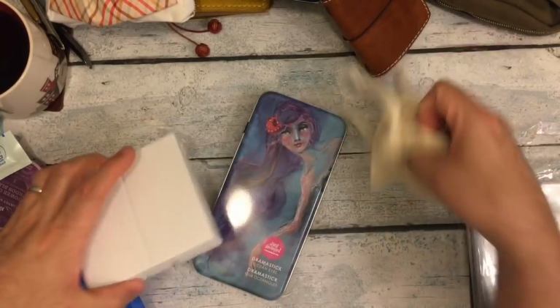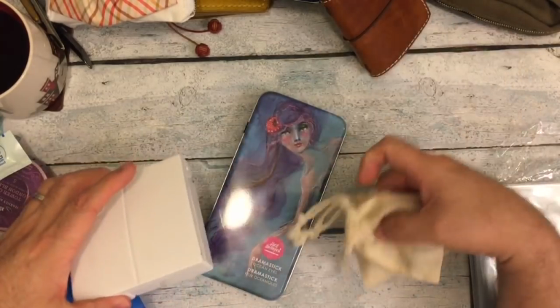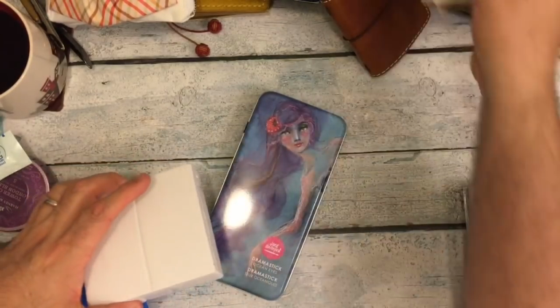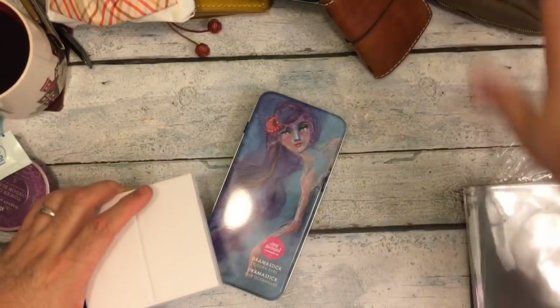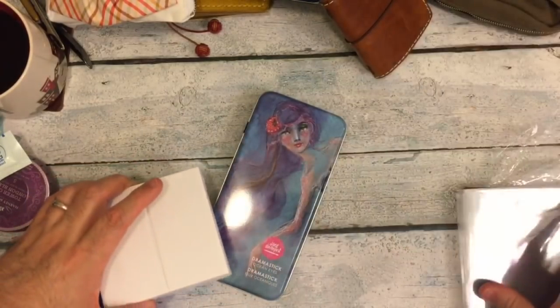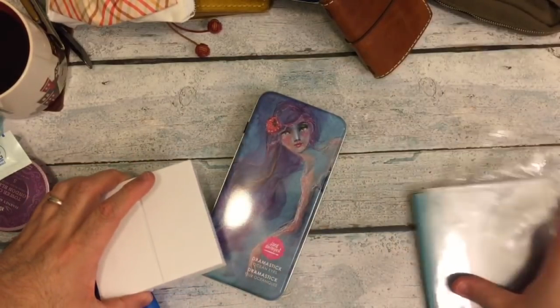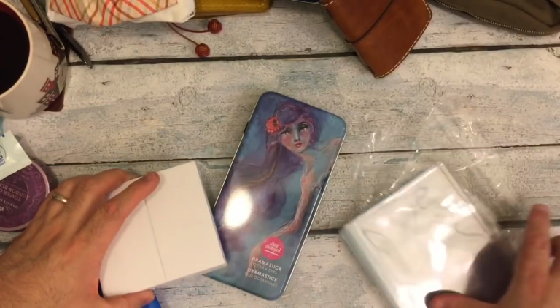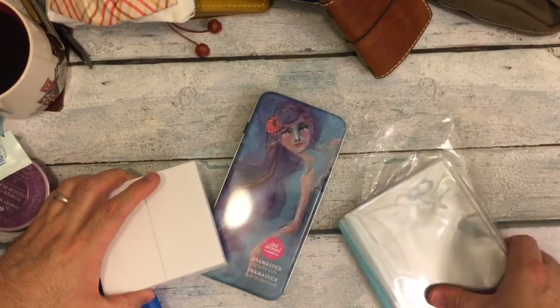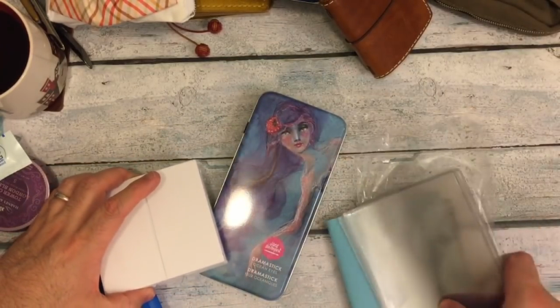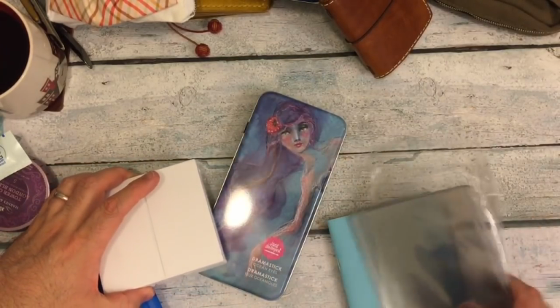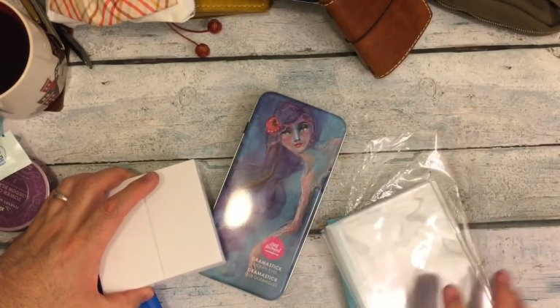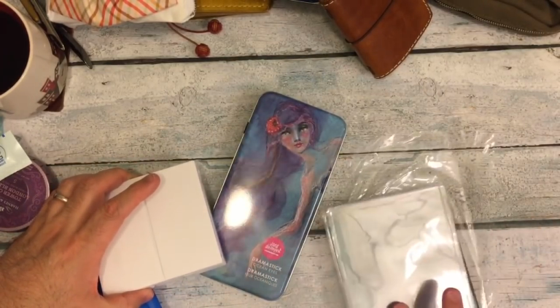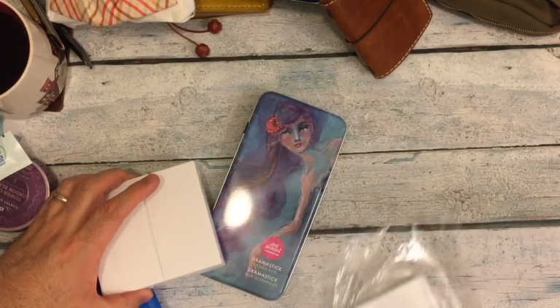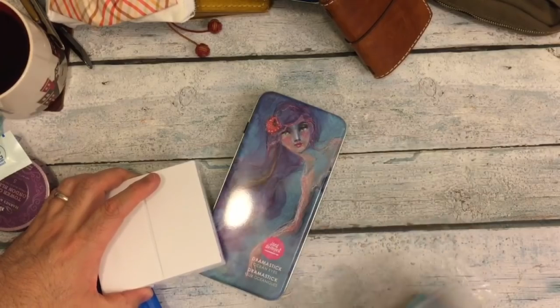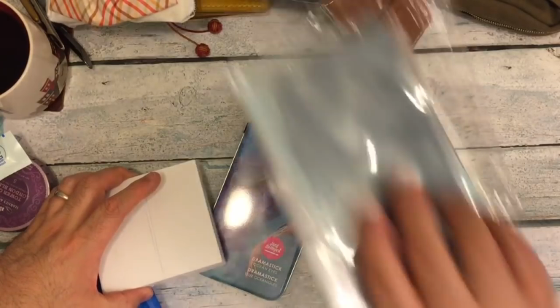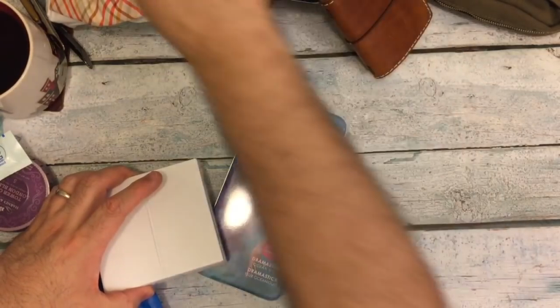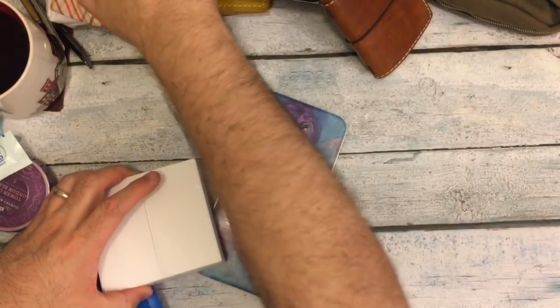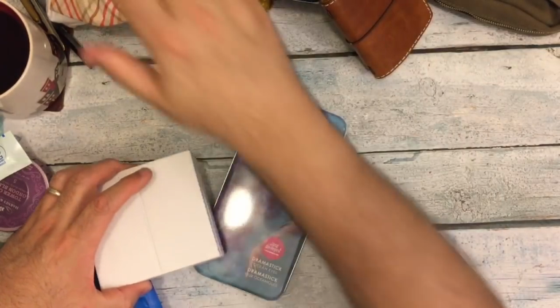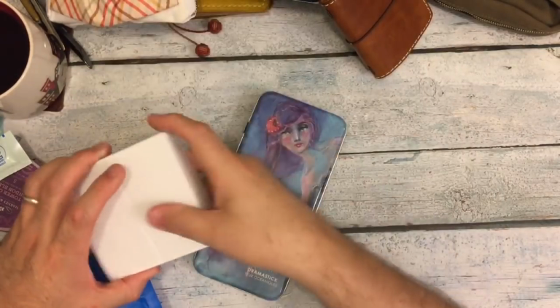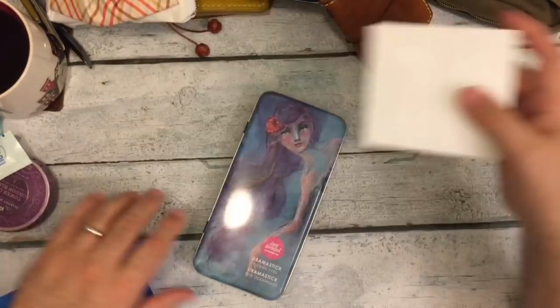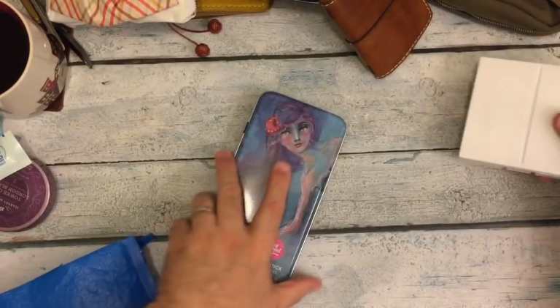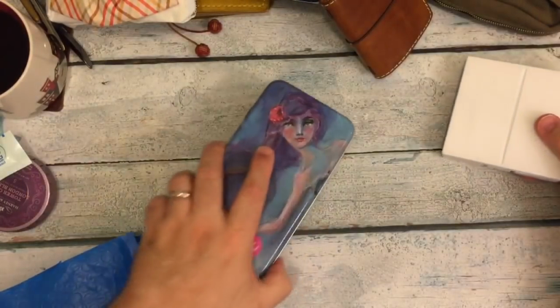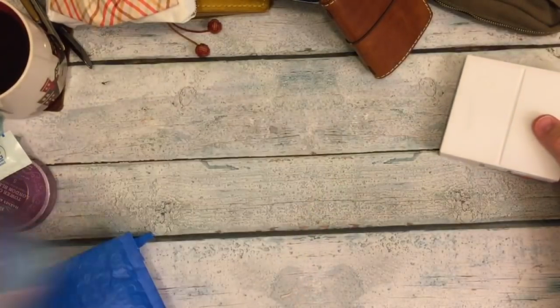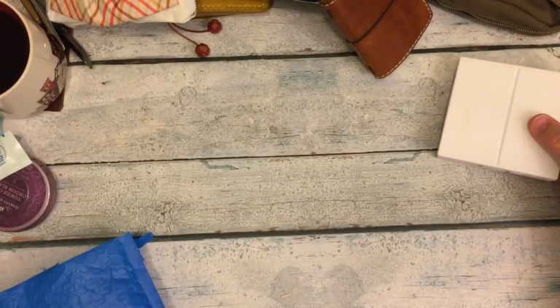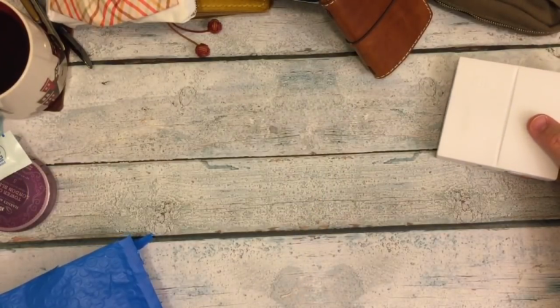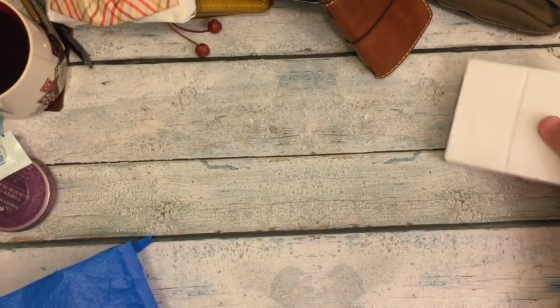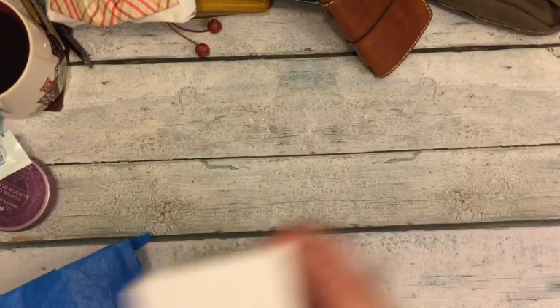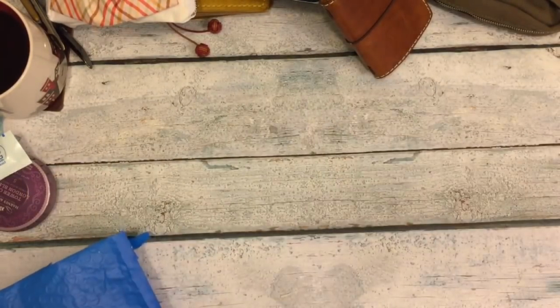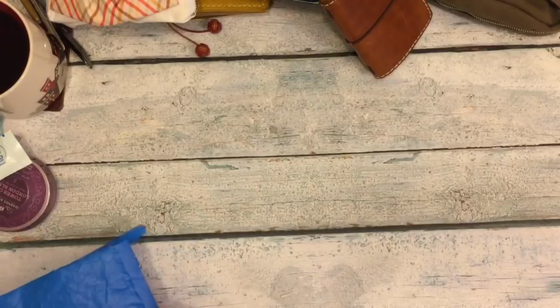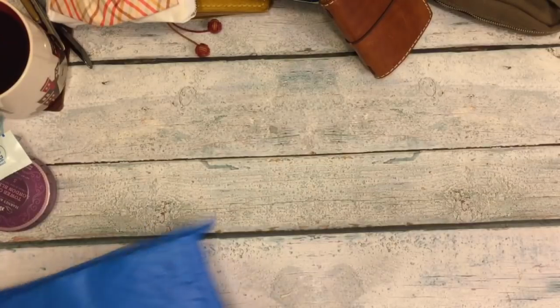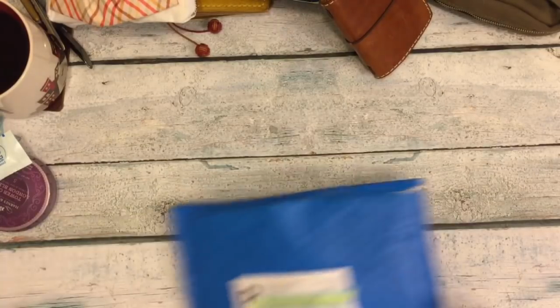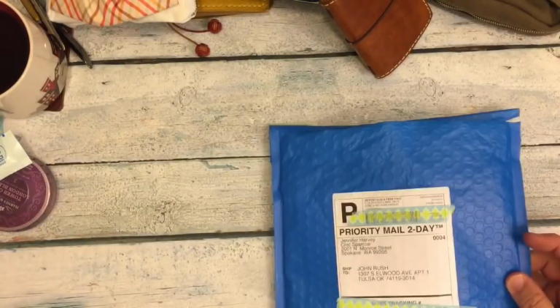Some bookmarks, some inserts, some Chic Sparrow B6 Slim dashboards — you name it. I've got mess on the table.